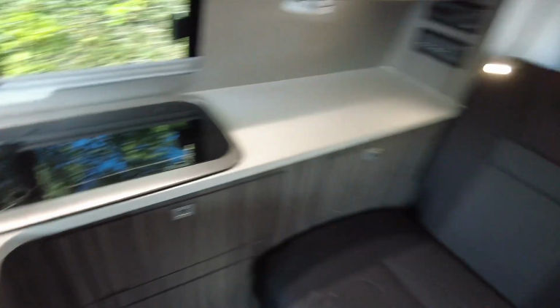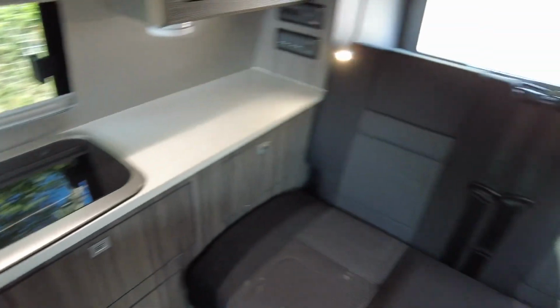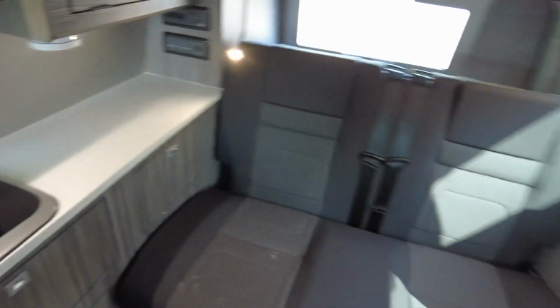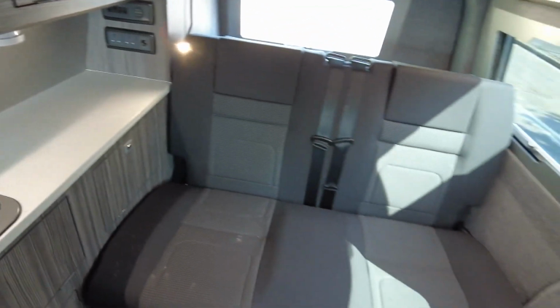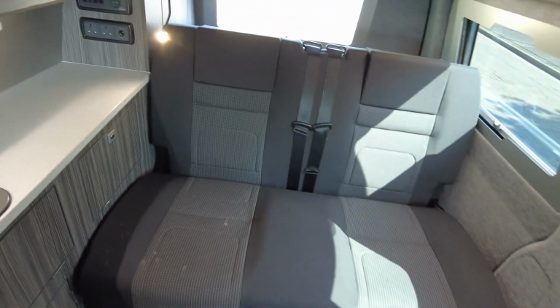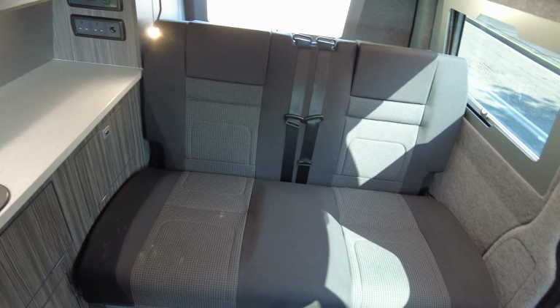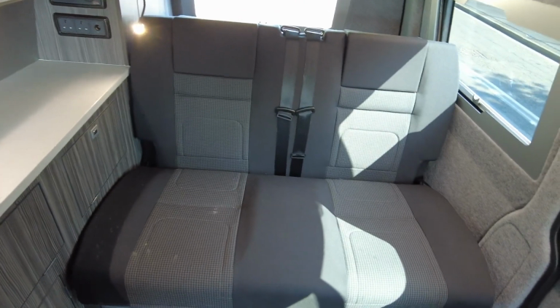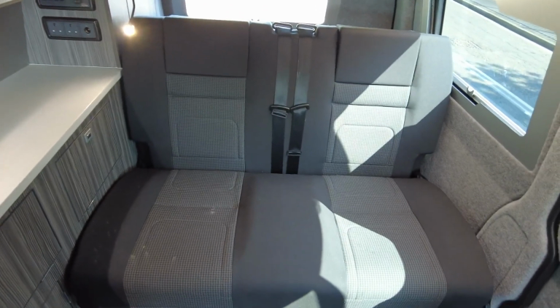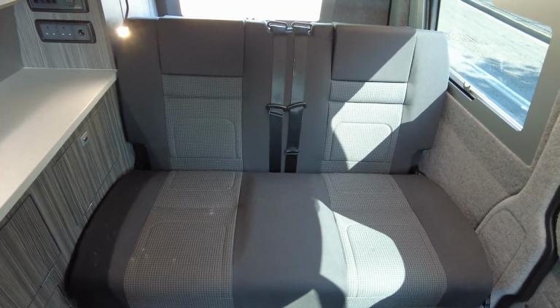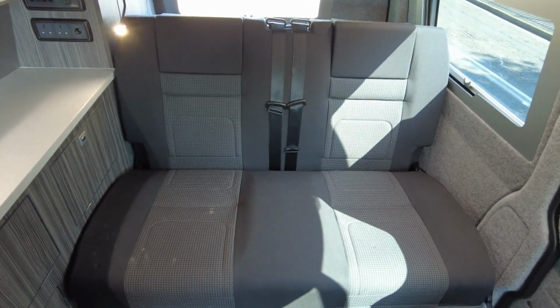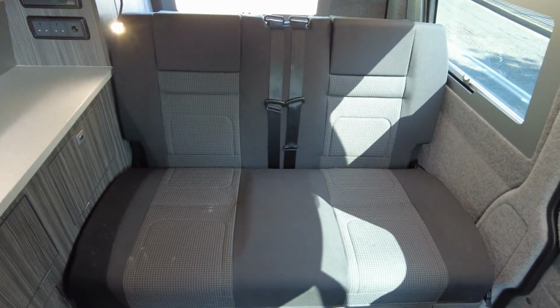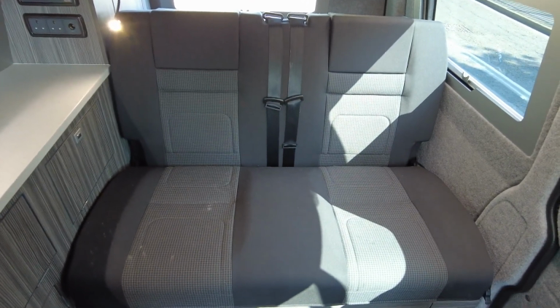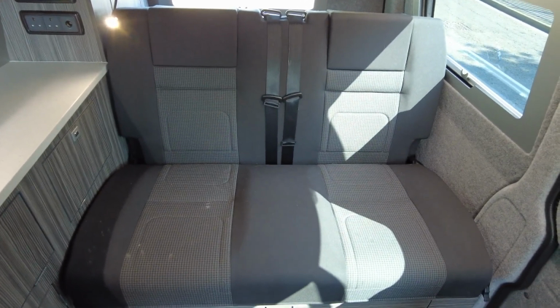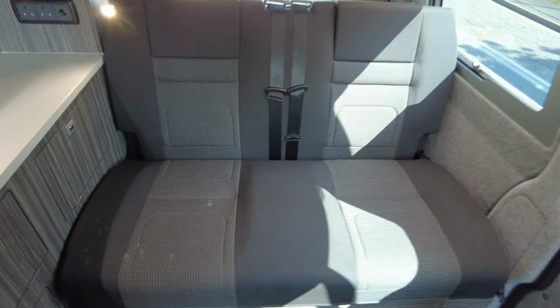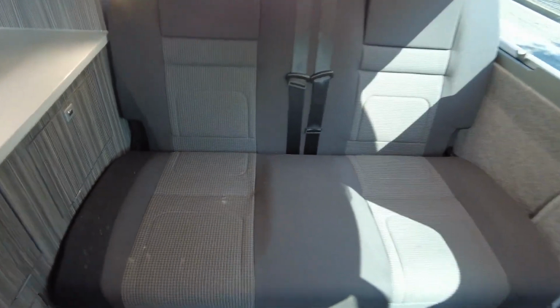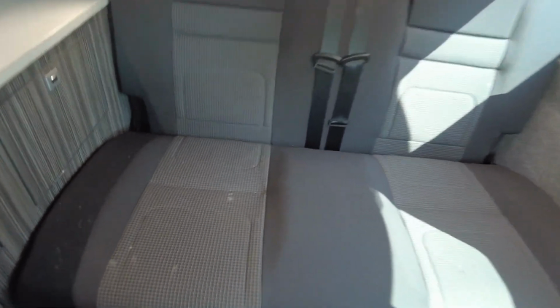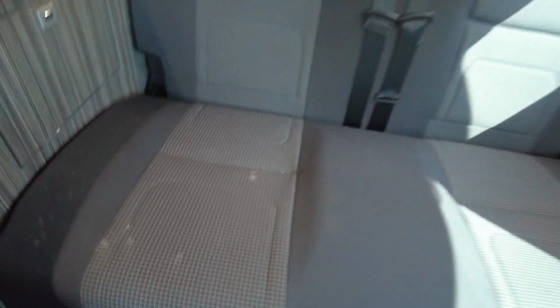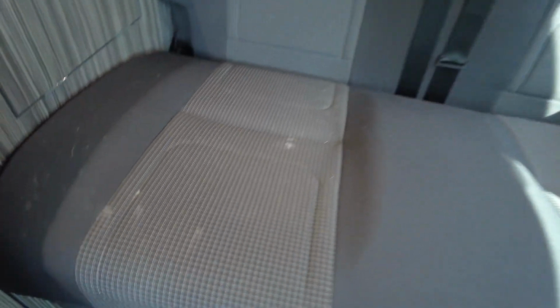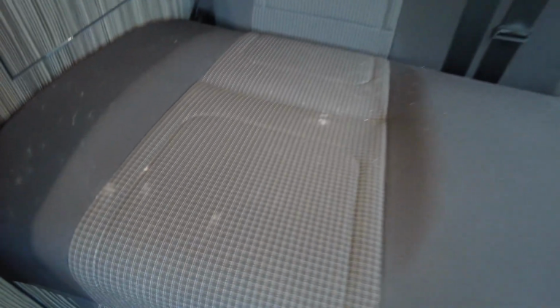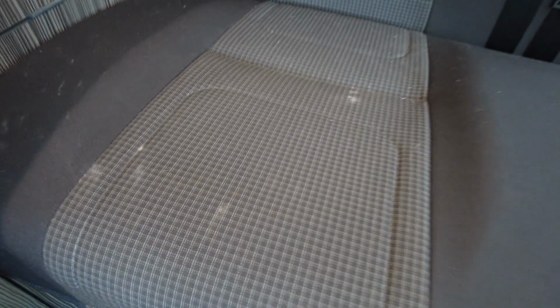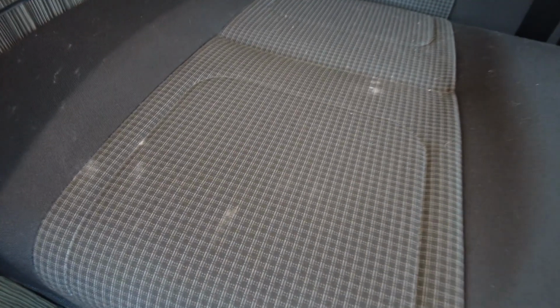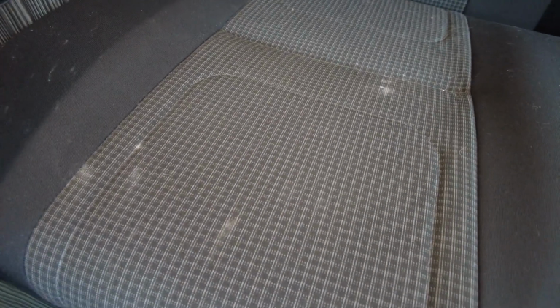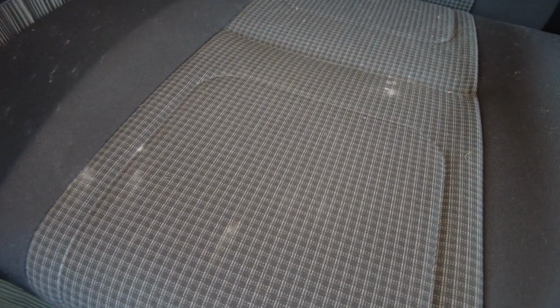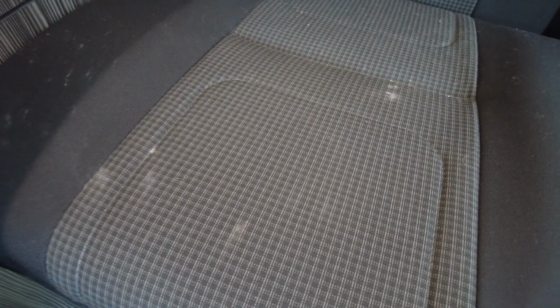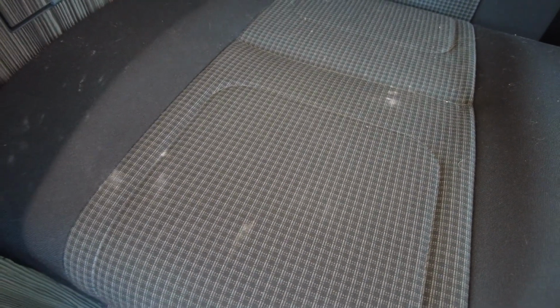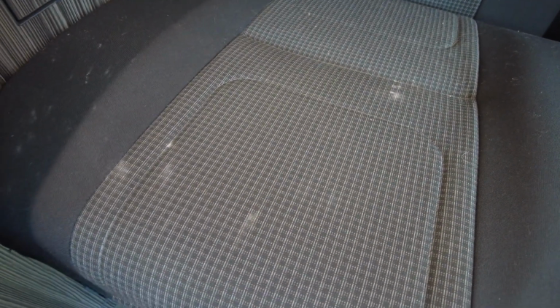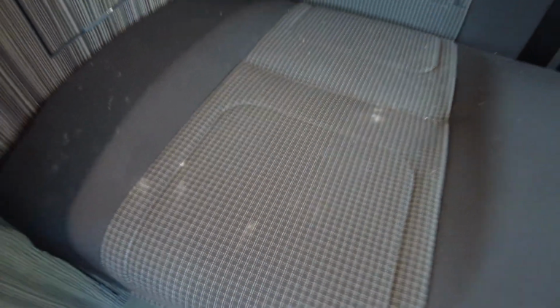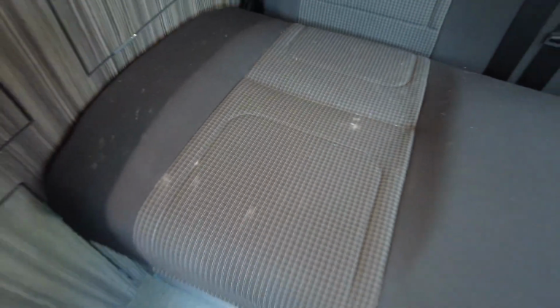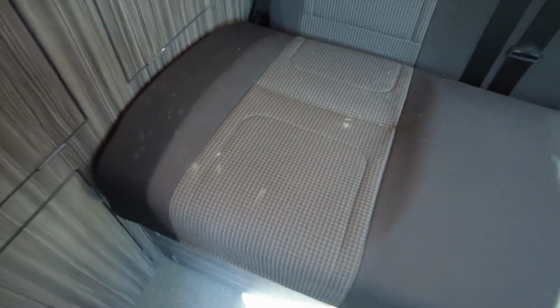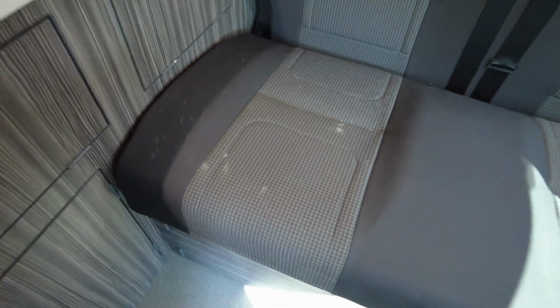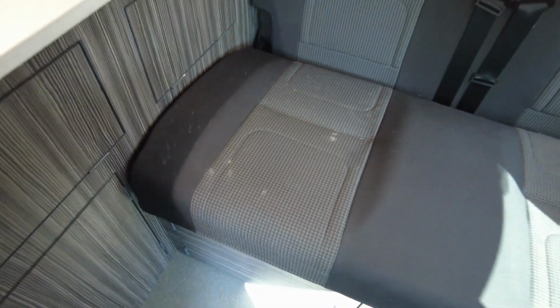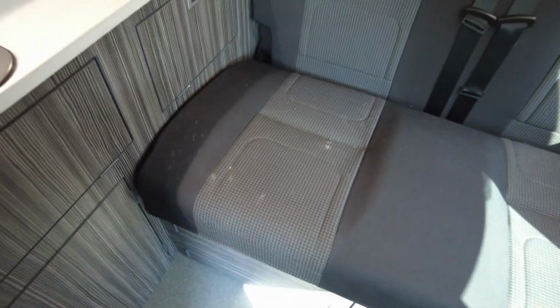The rear seats have two seat belts and do turn into a double bed. There is a slight bit of damage to one of the seats — some white stains which I'm sure could be rubbed out with the right product.